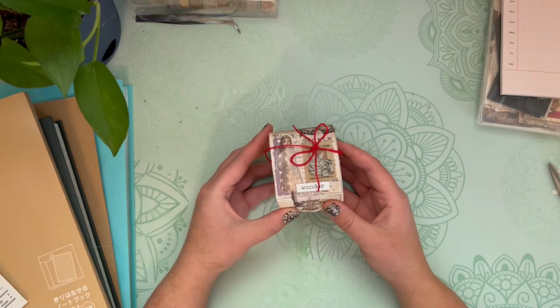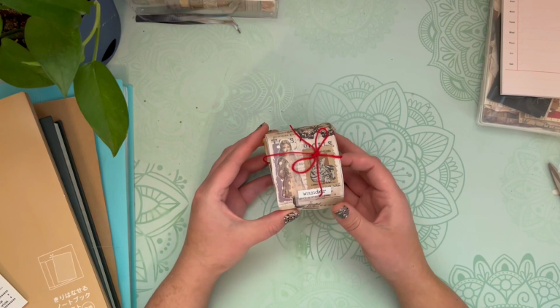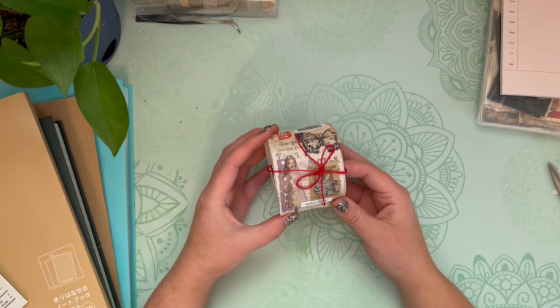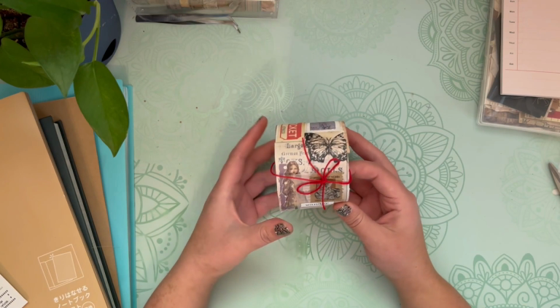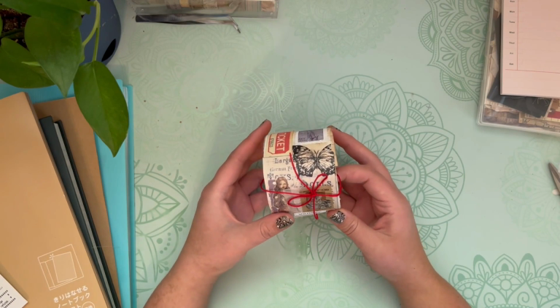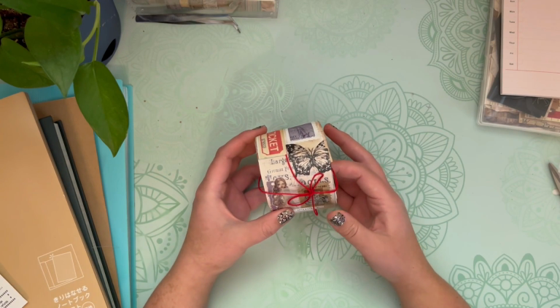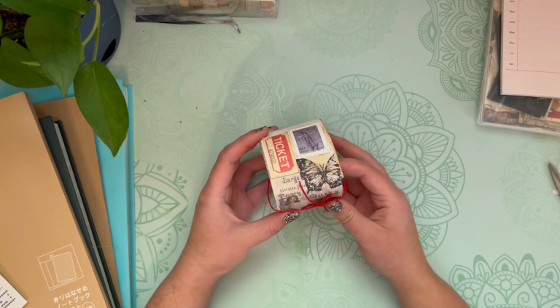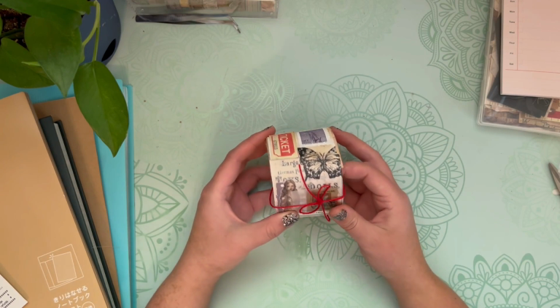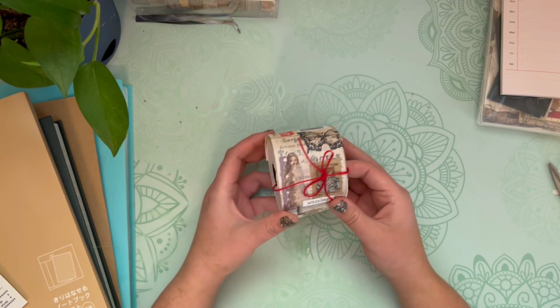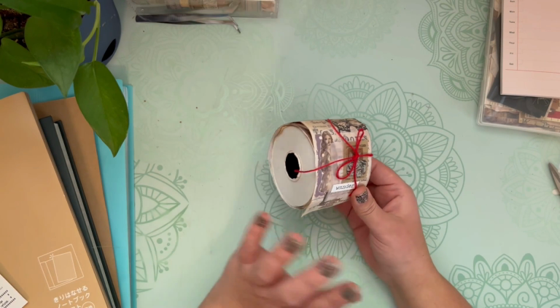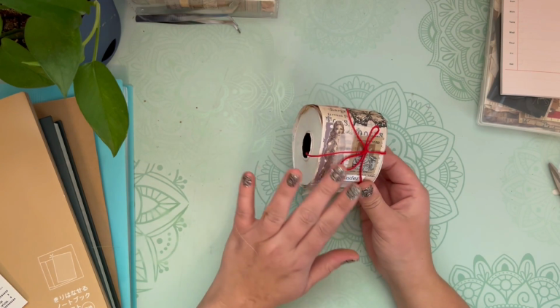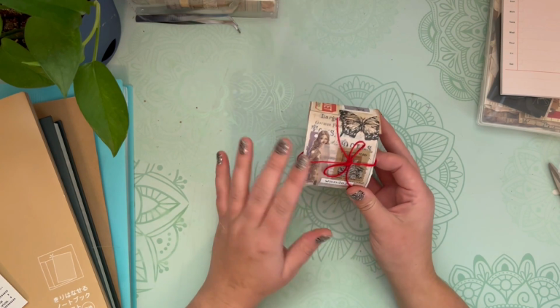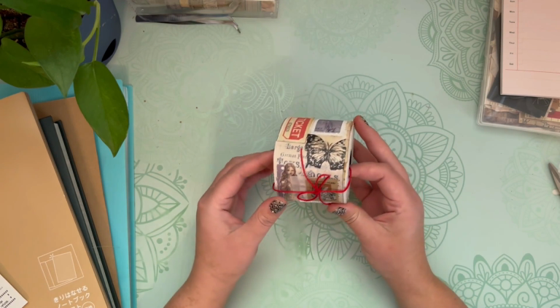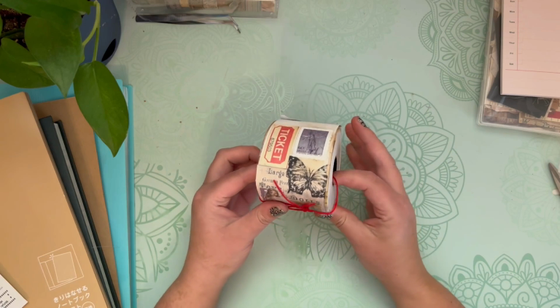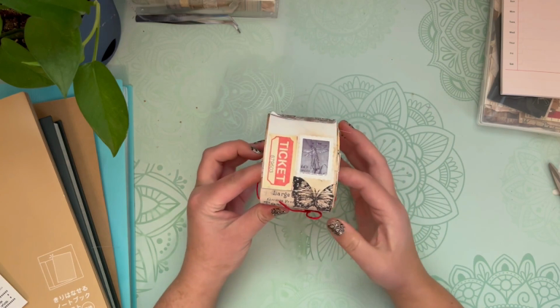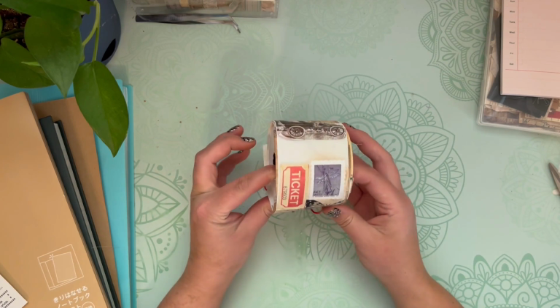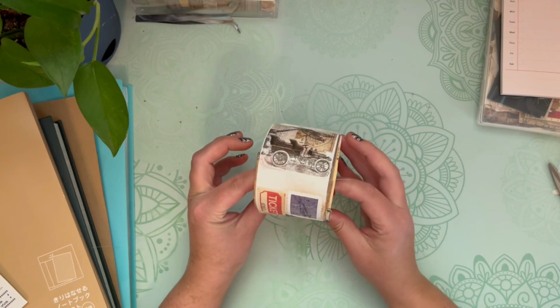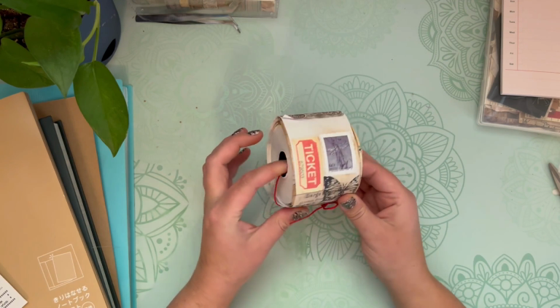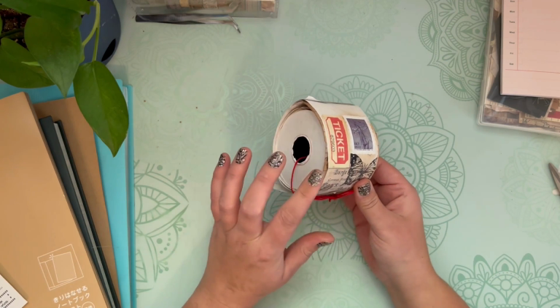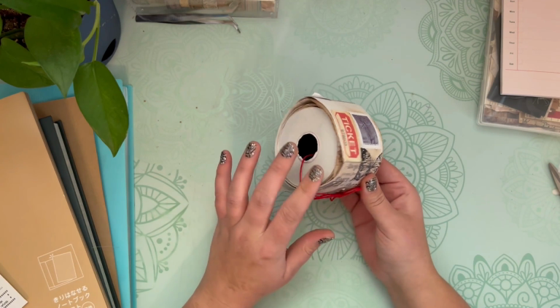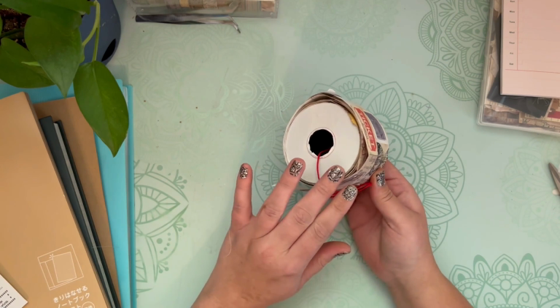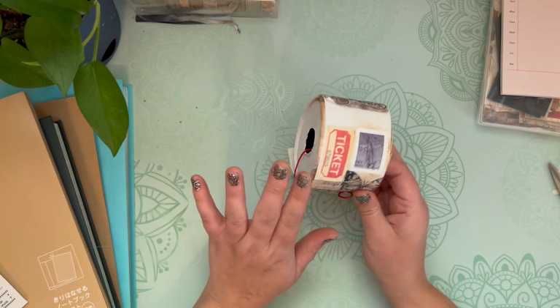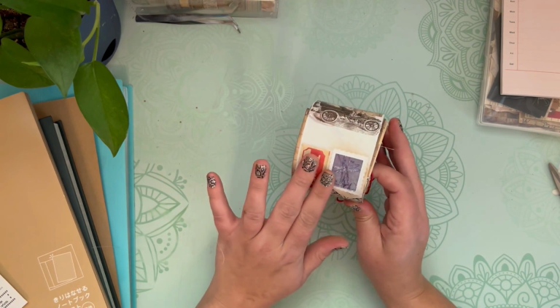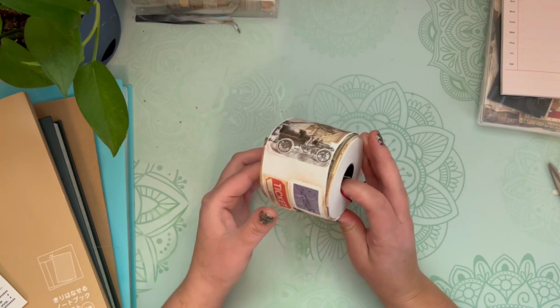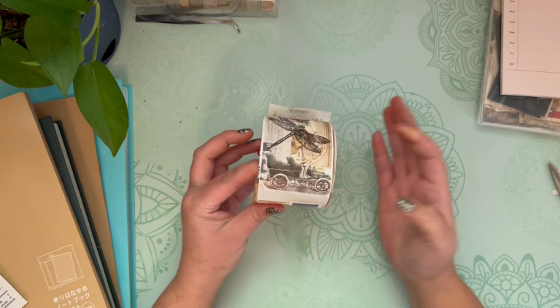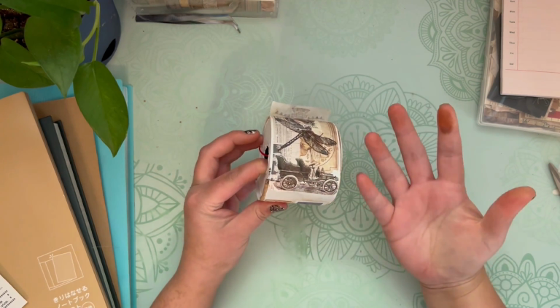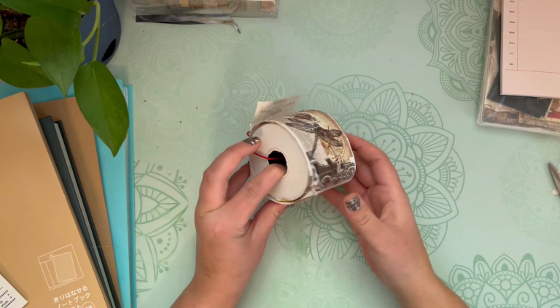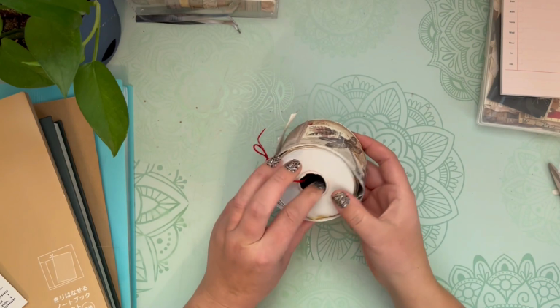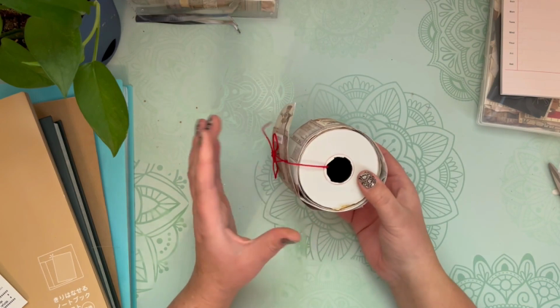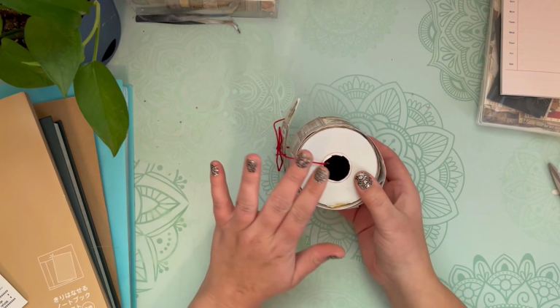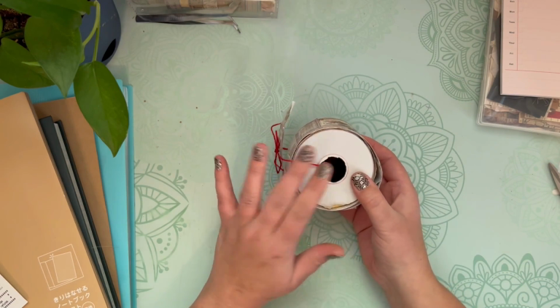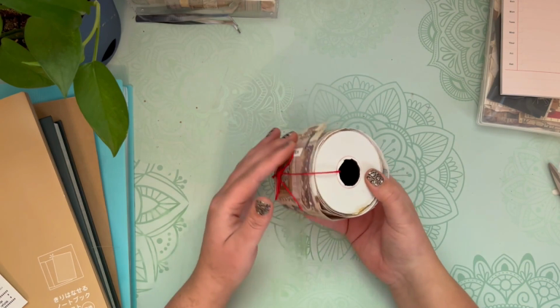Hey guys, welcome back or welcome if you're new. In today's video, I'm going to be making a bunch of mini collages, vintage inspired art or collage art on this receipt roll.